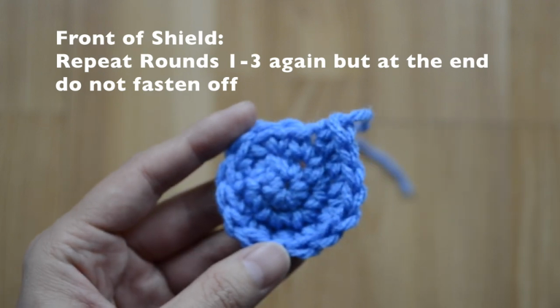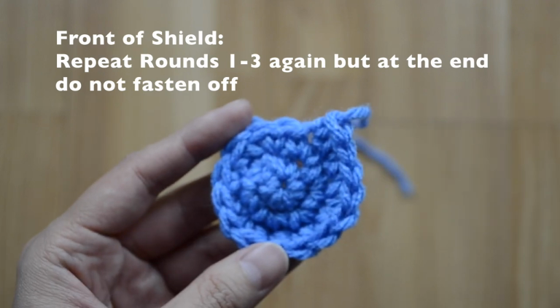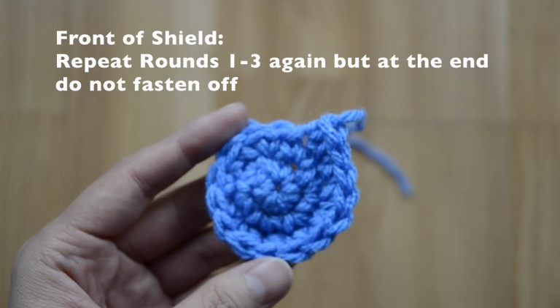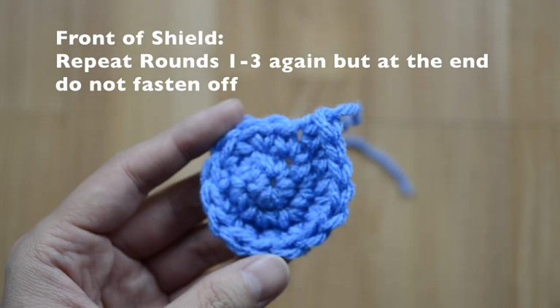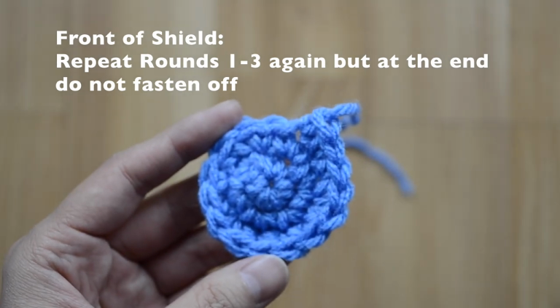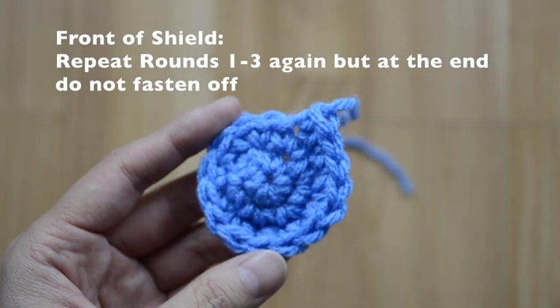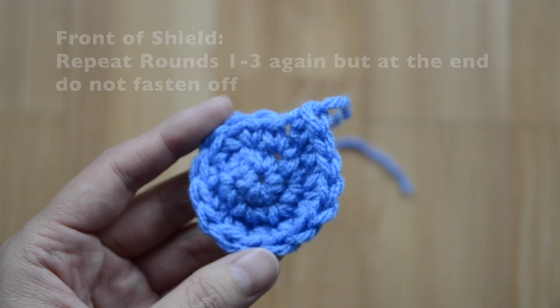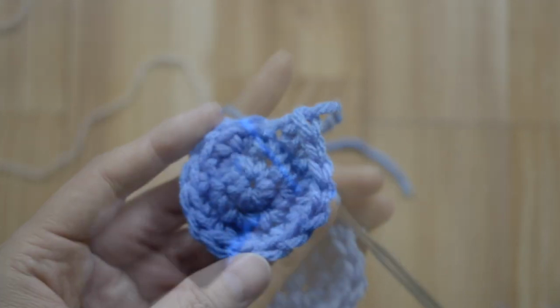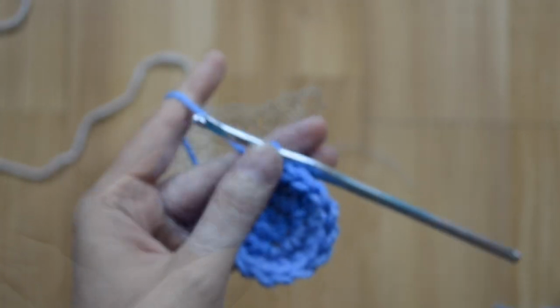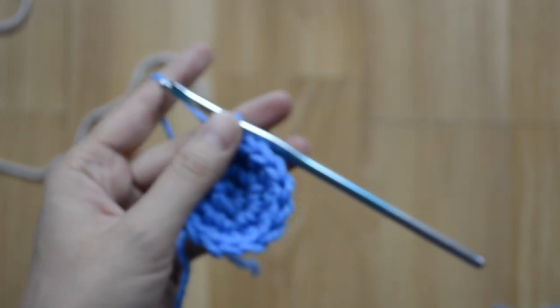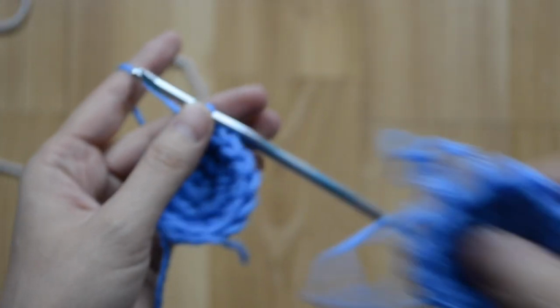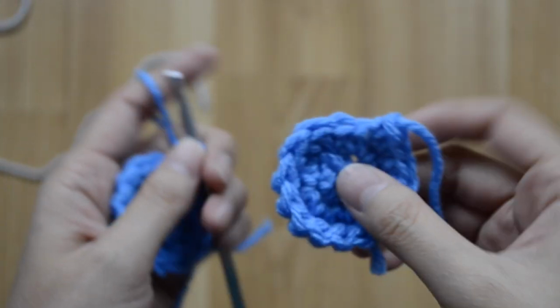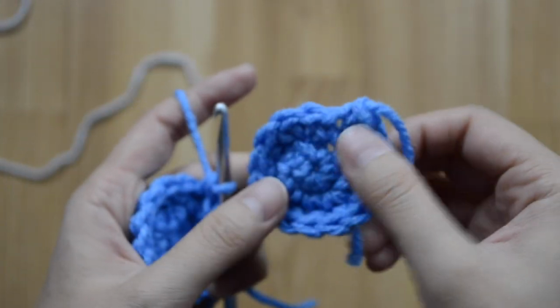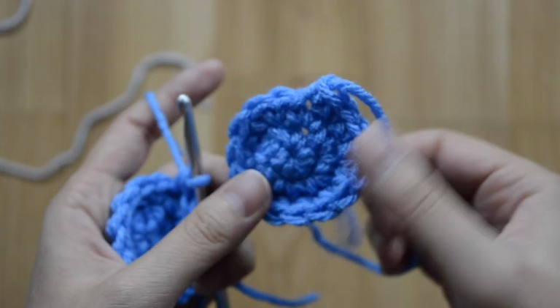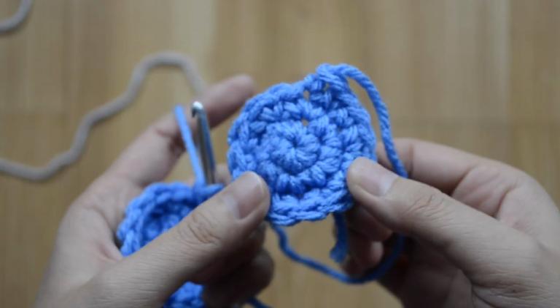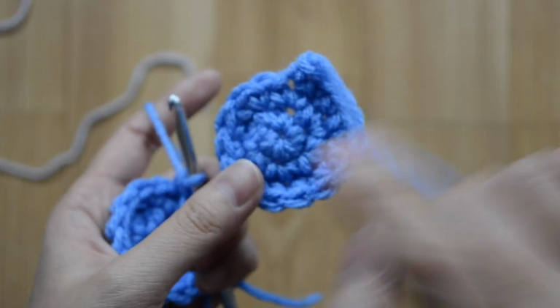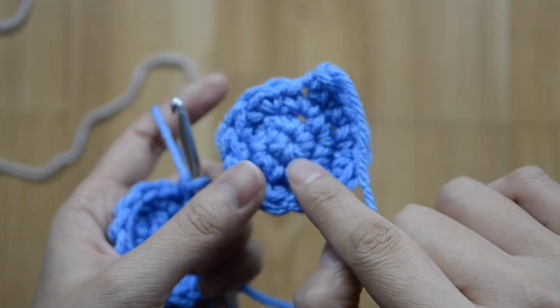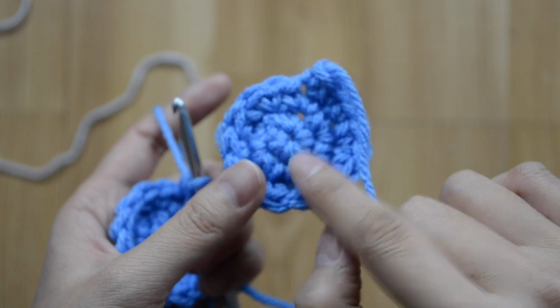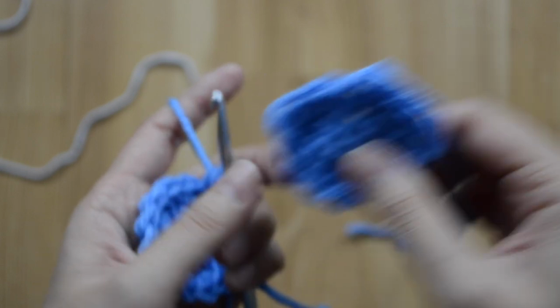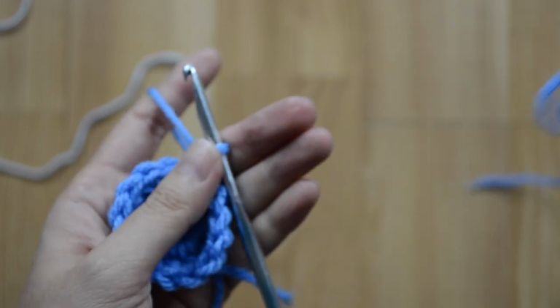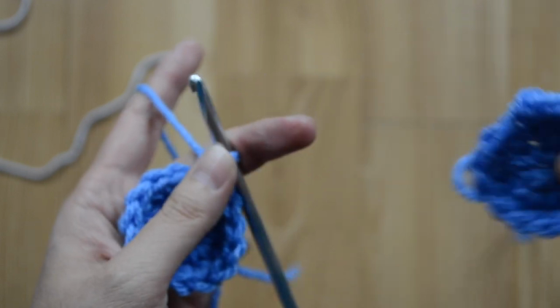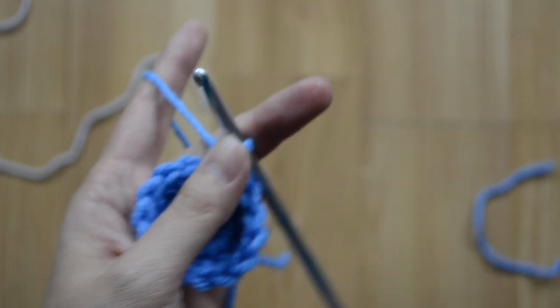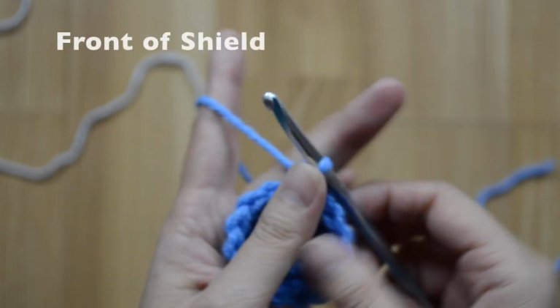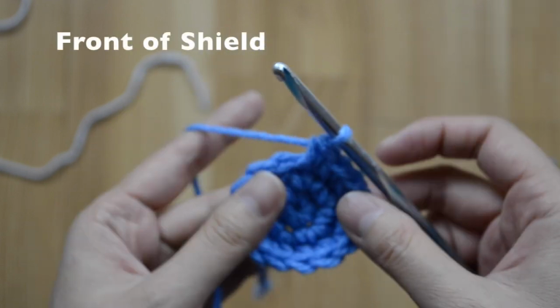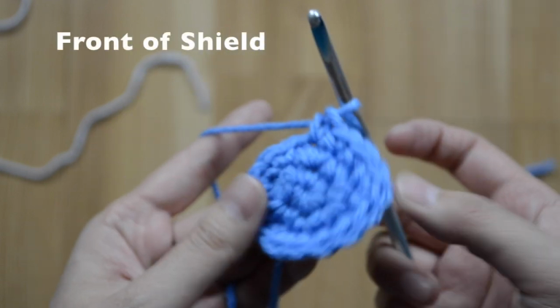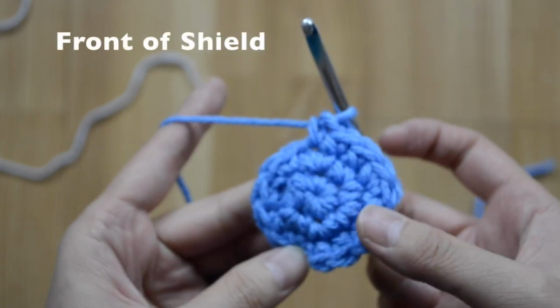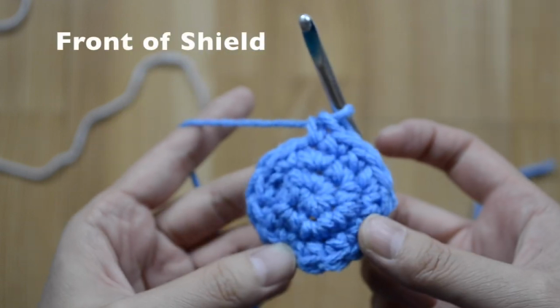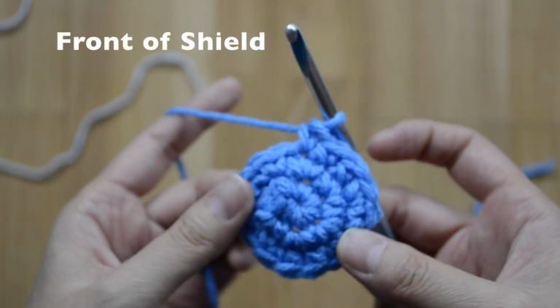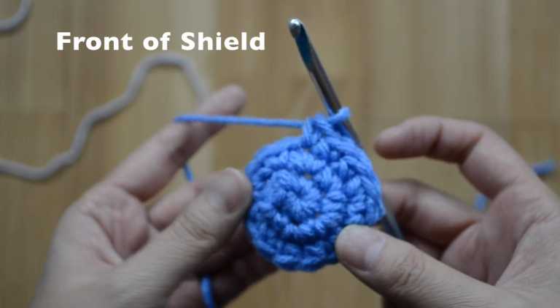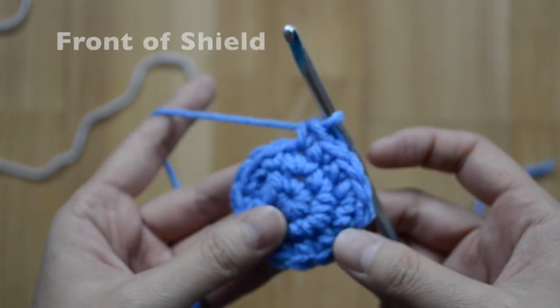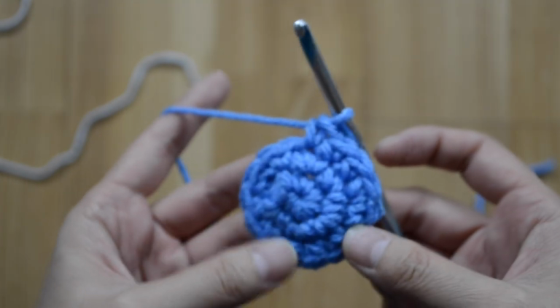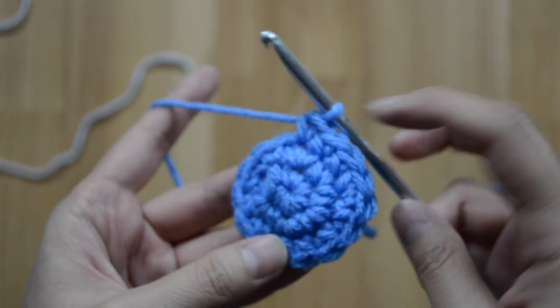This is the back of our shield, and I've created another one — this is going to be the front of the shield.